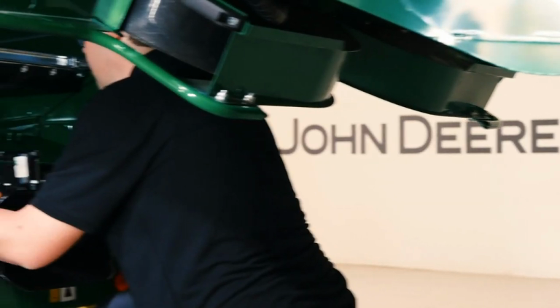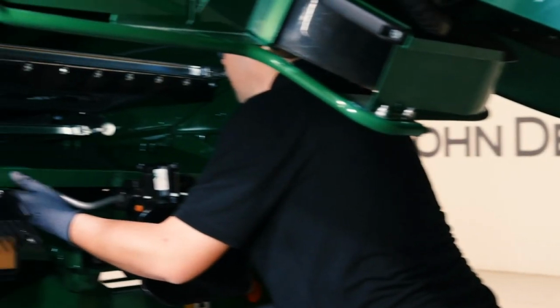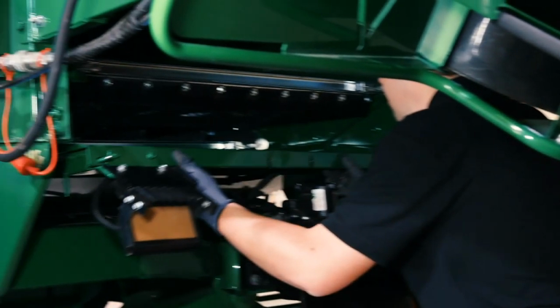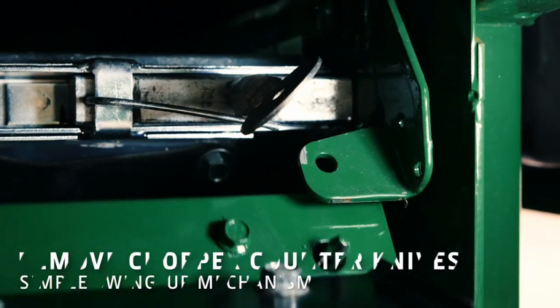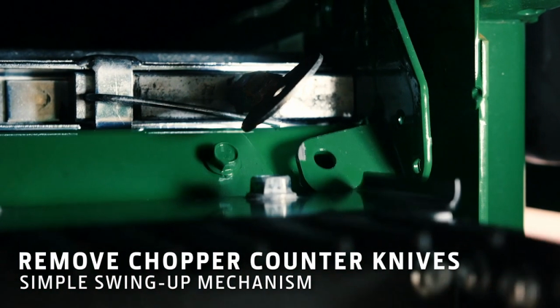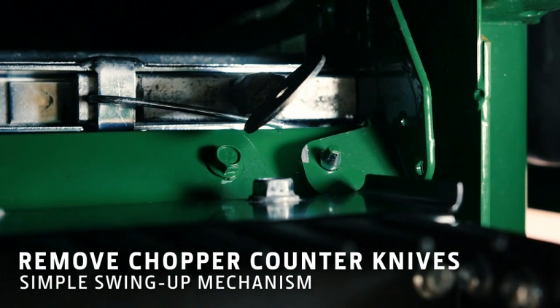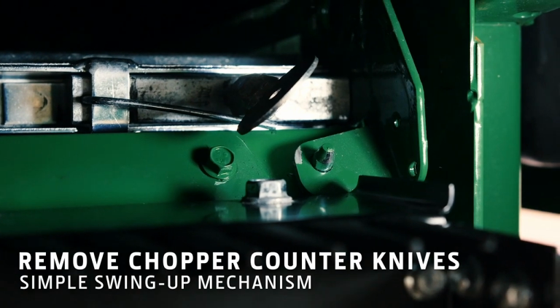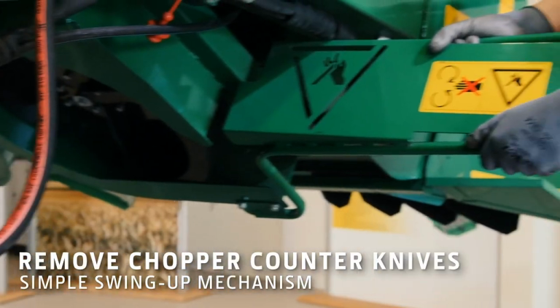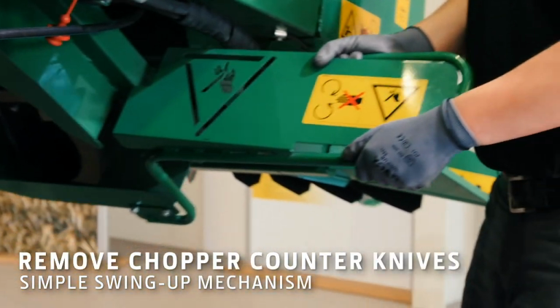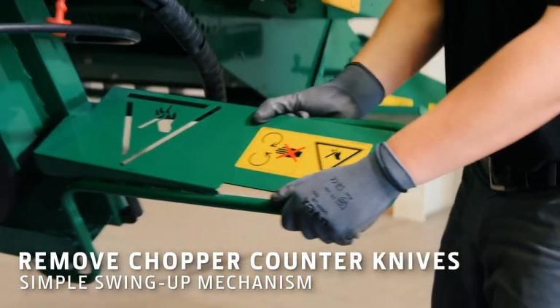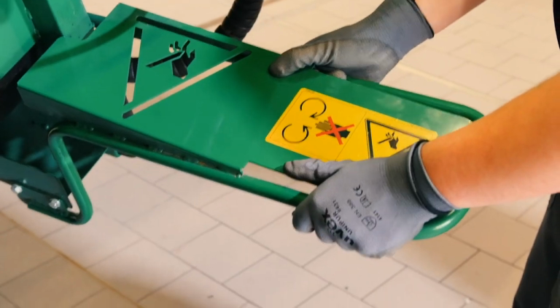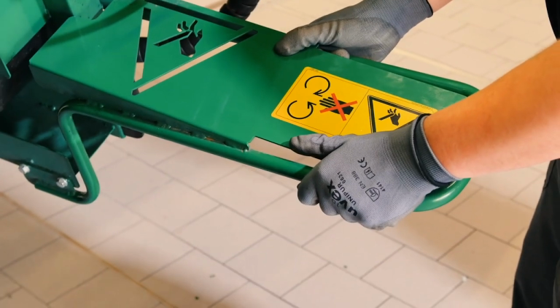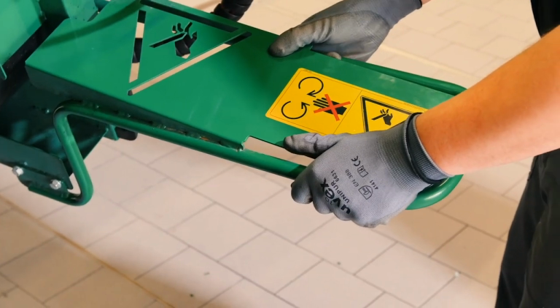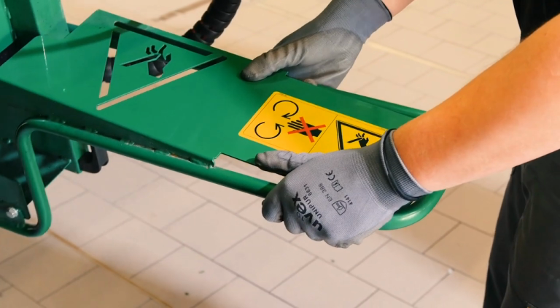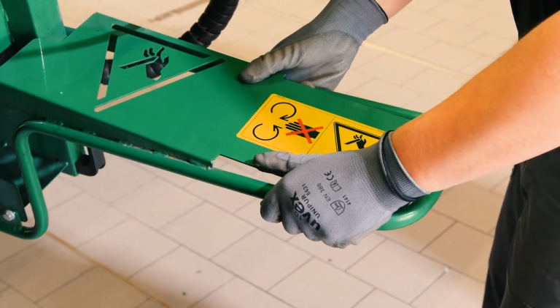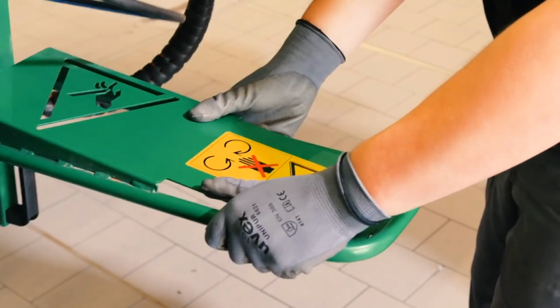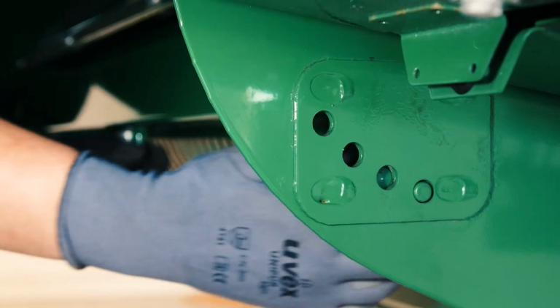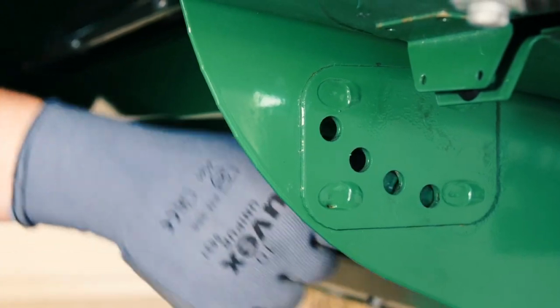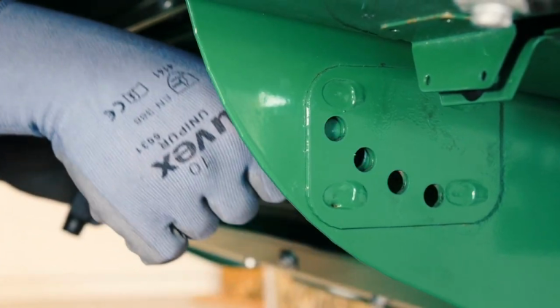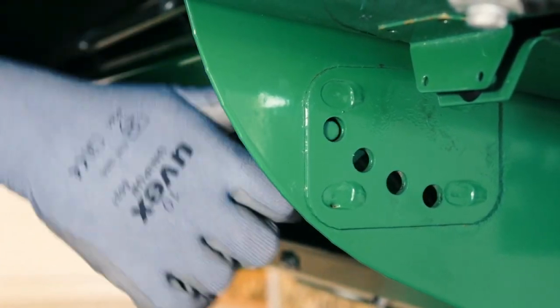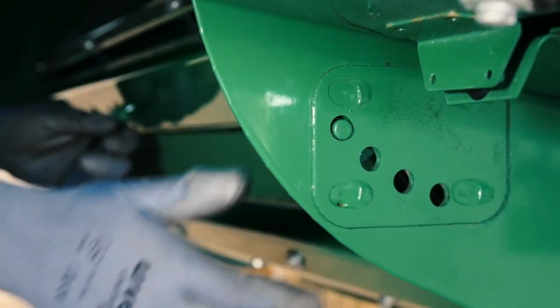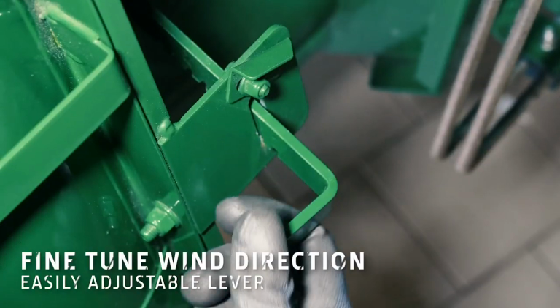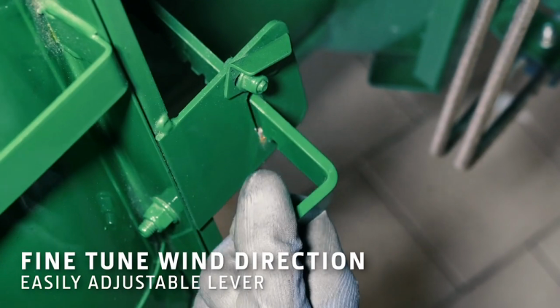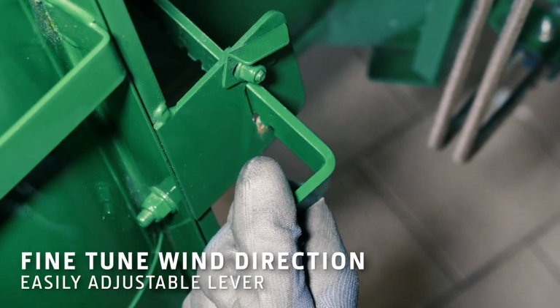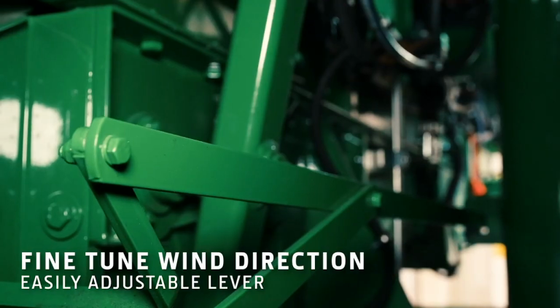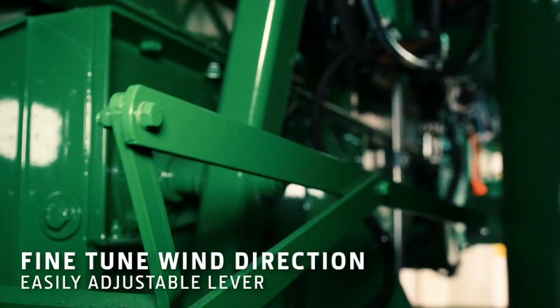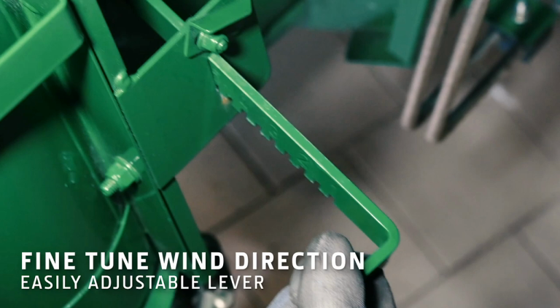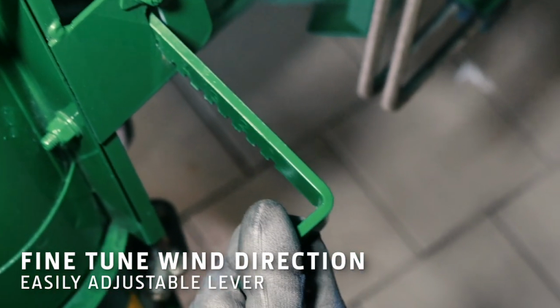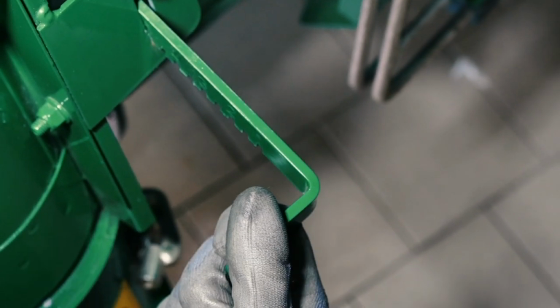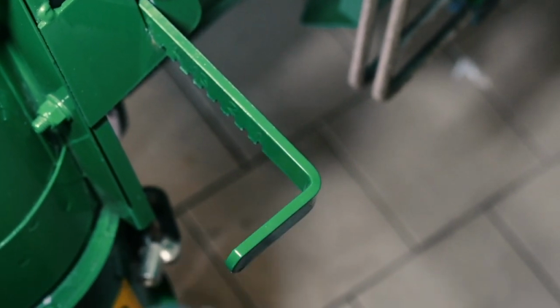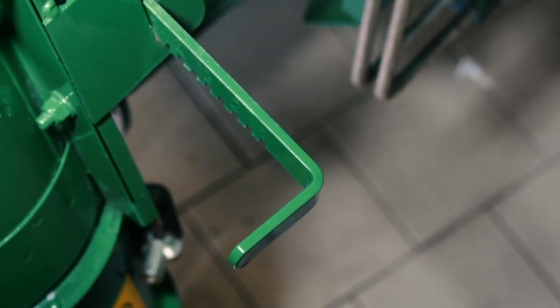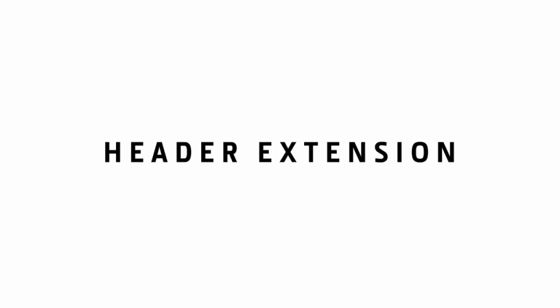Lock the sieve back into place and then remove the counter knives and chopper. Push the airflow control rod to the front to direct air forward and up.